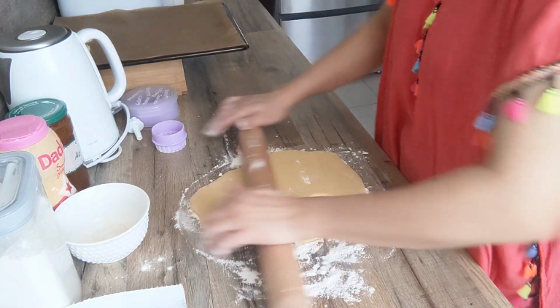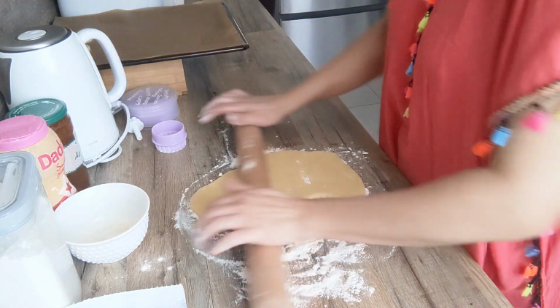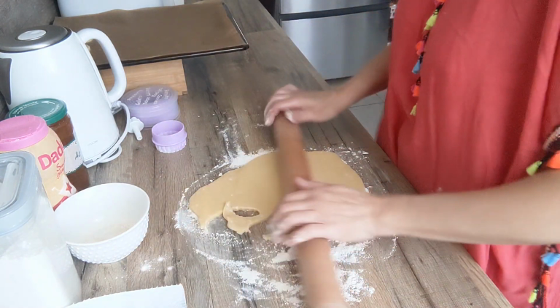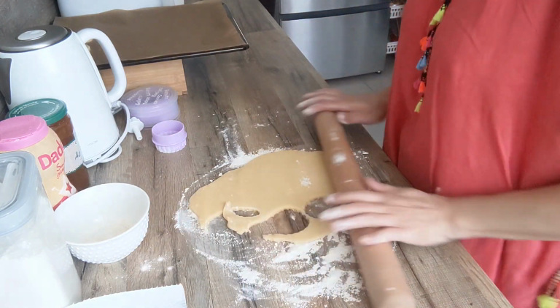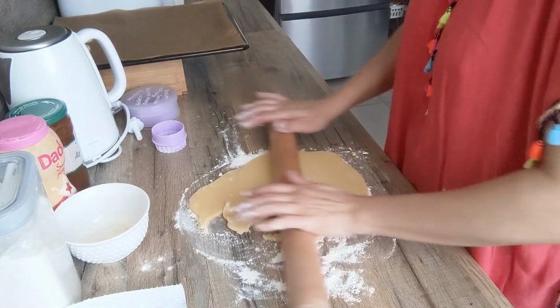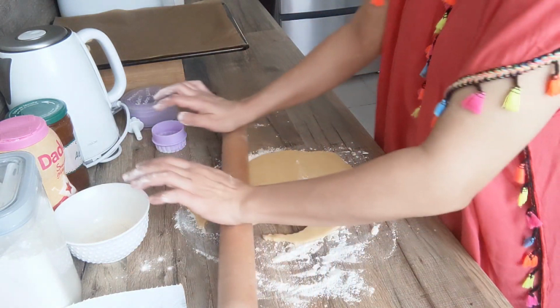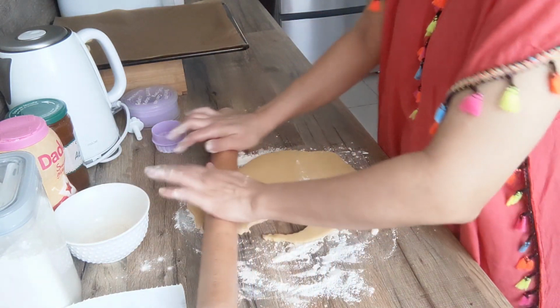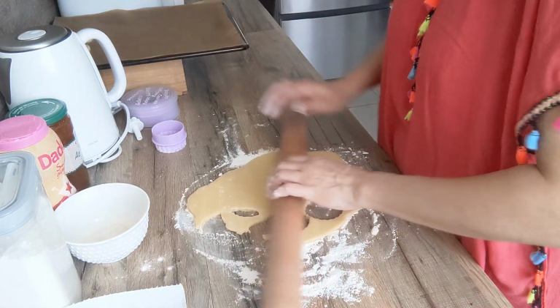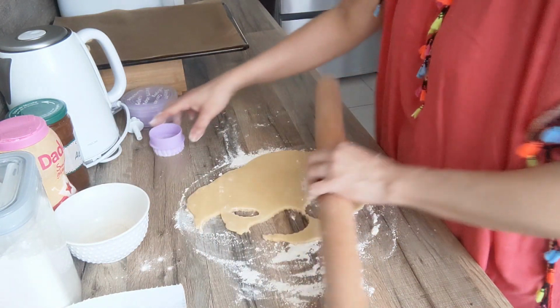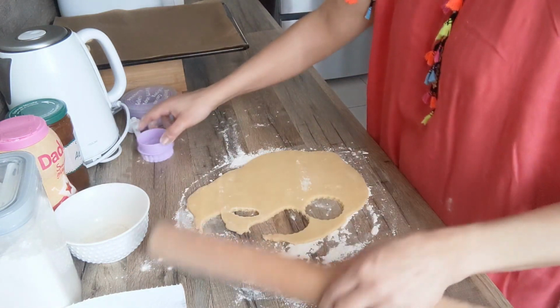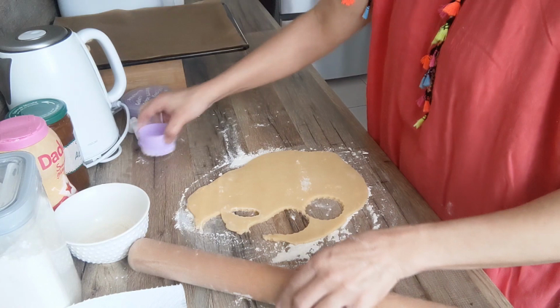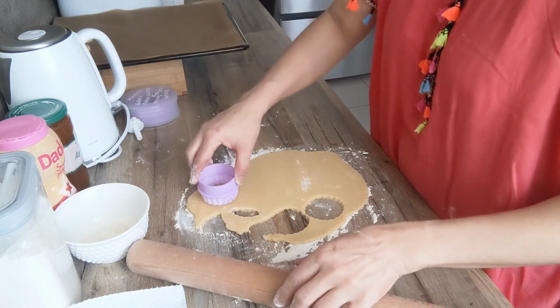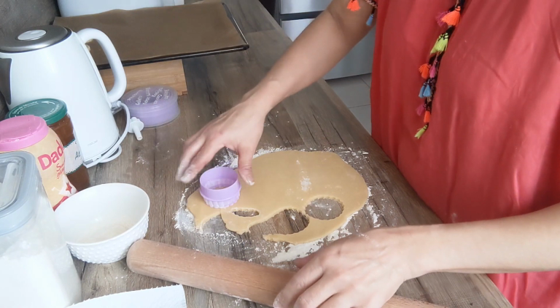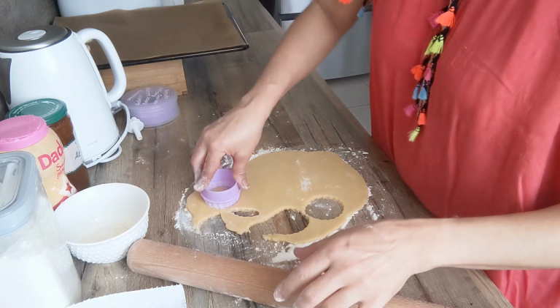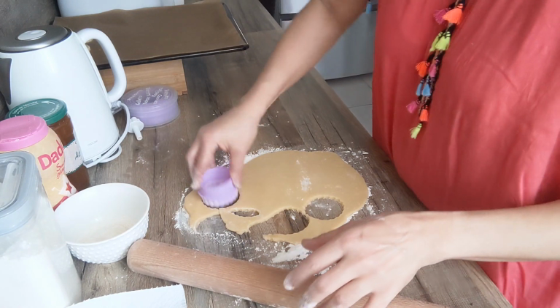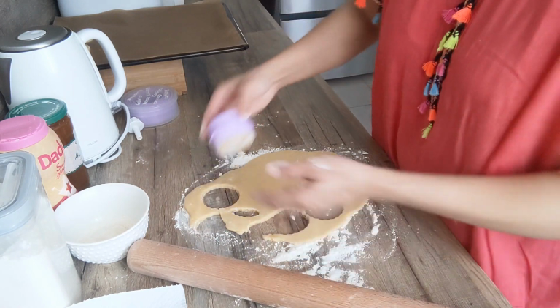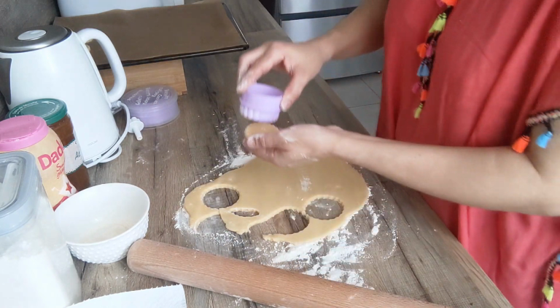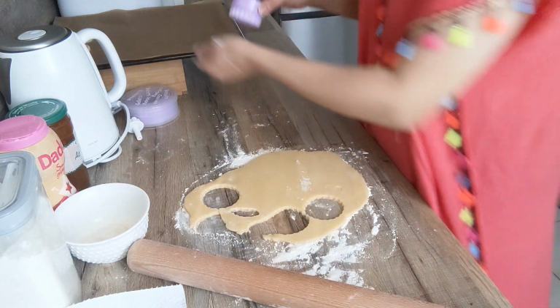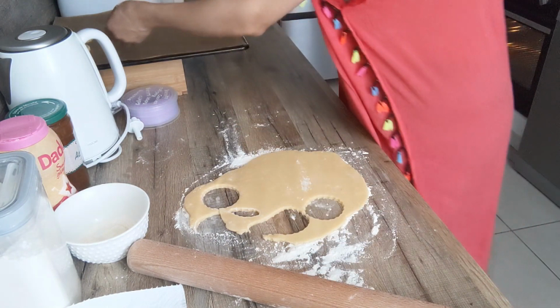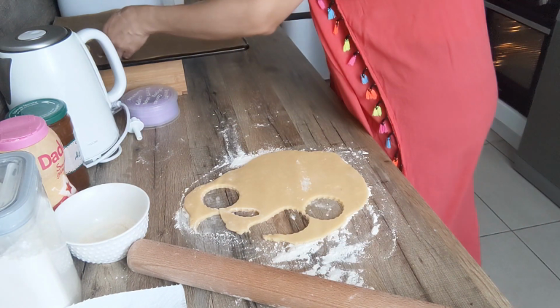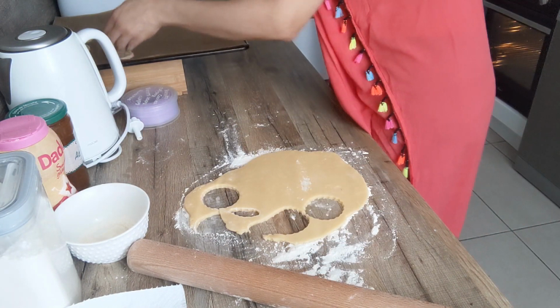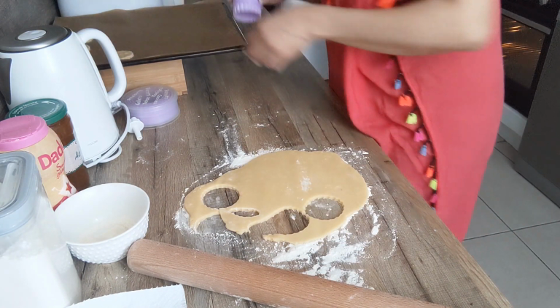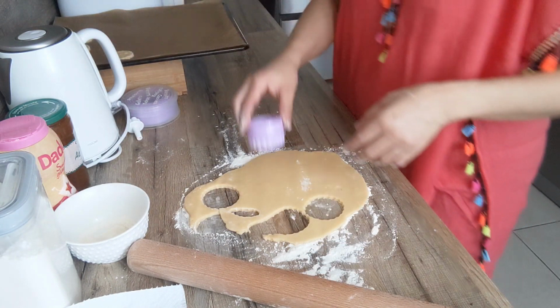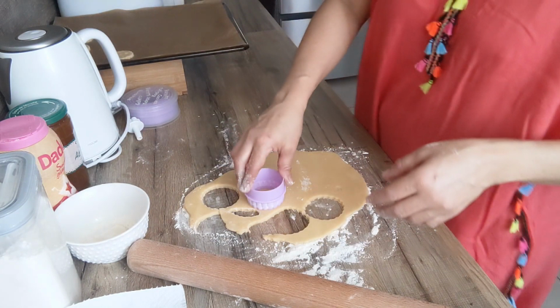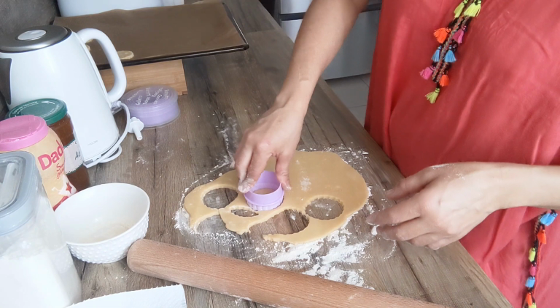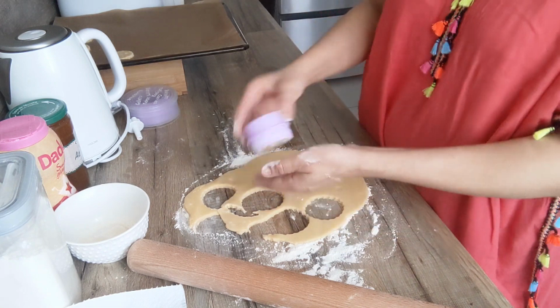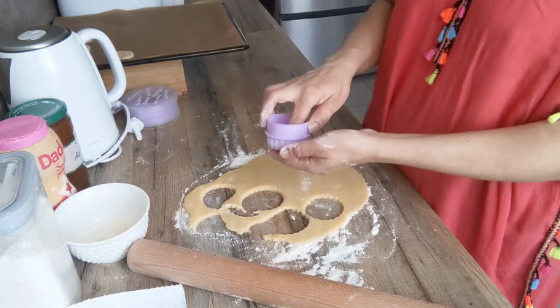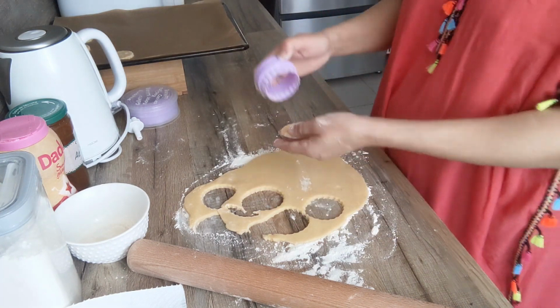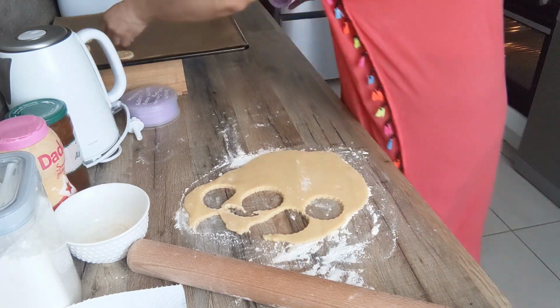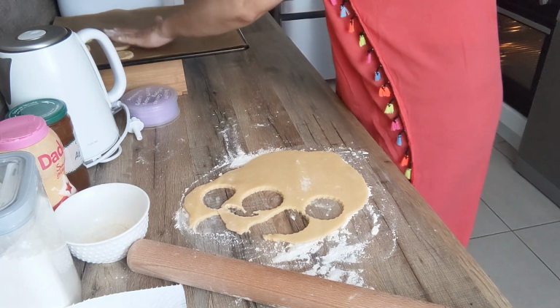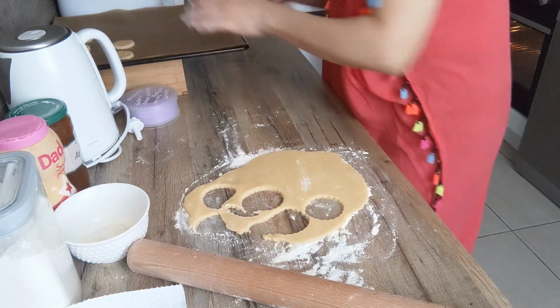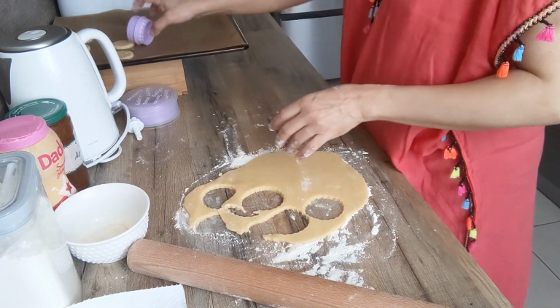Testez ces sablés à la confiture, les filles, c'est très délicieux. Franchement, ils sont très très bons et très faciles à réaliser. Je vous mettrai la recette bien évidemment en barre d'infos.